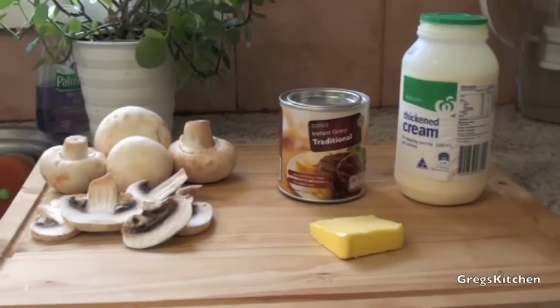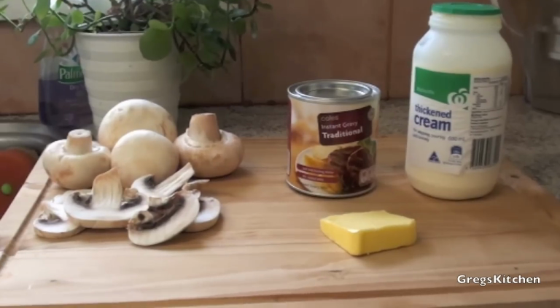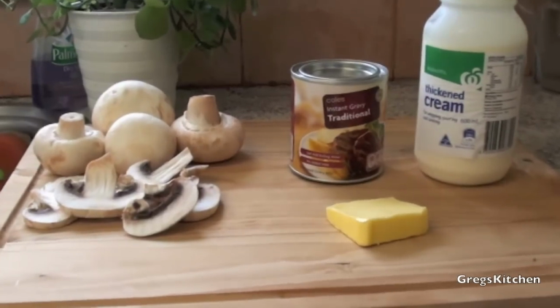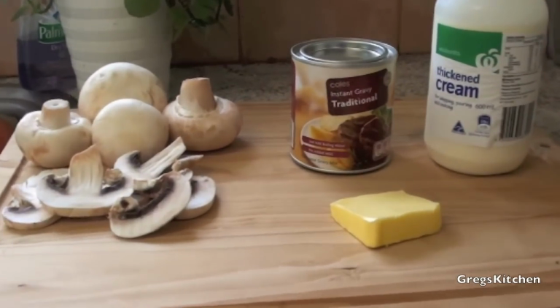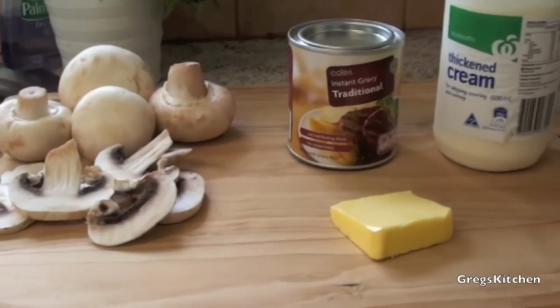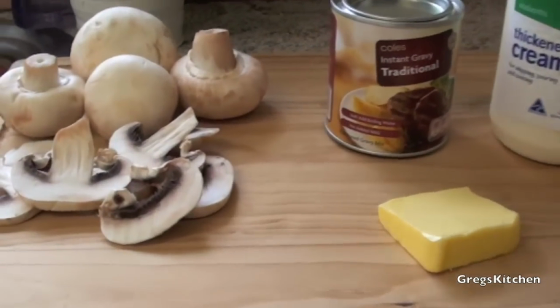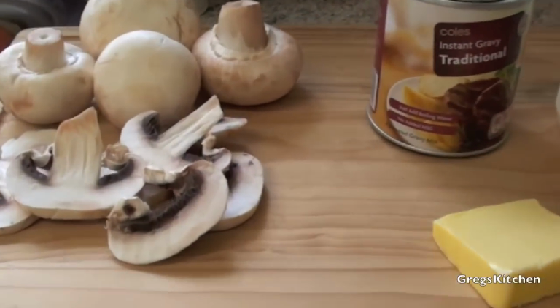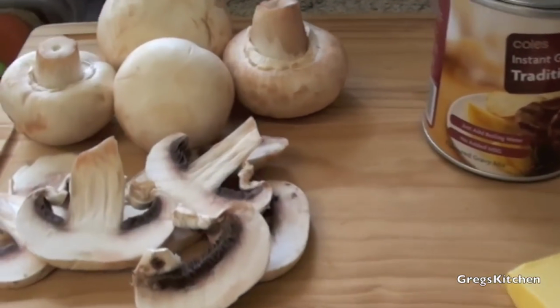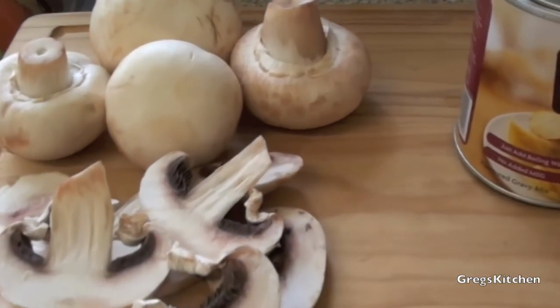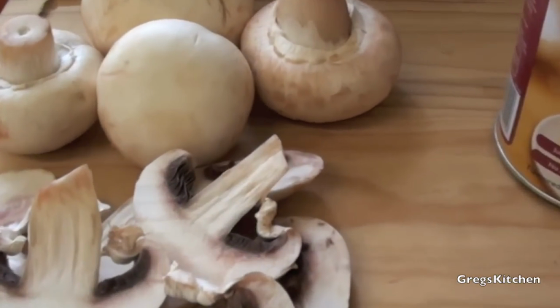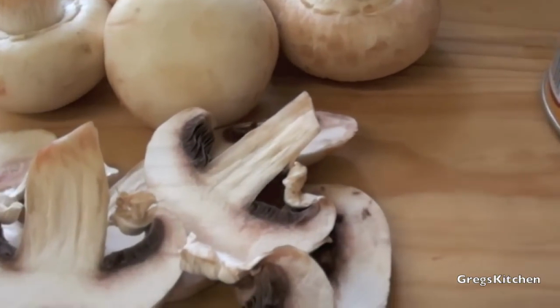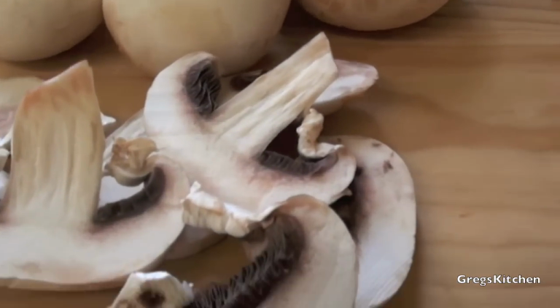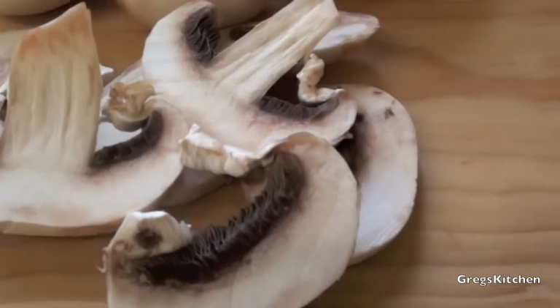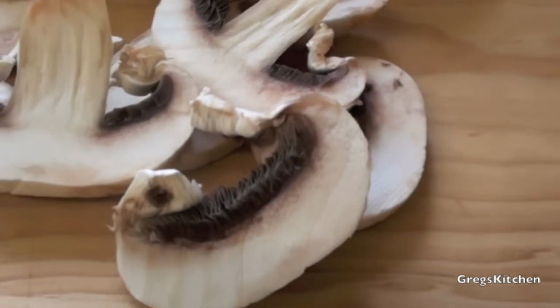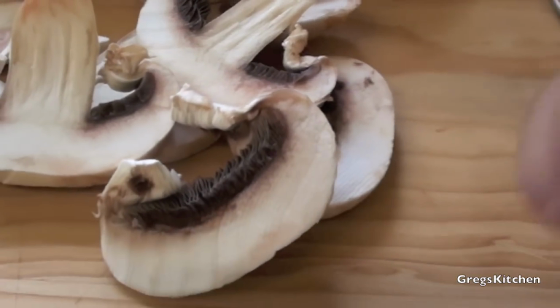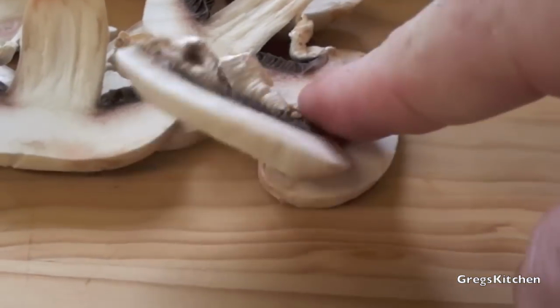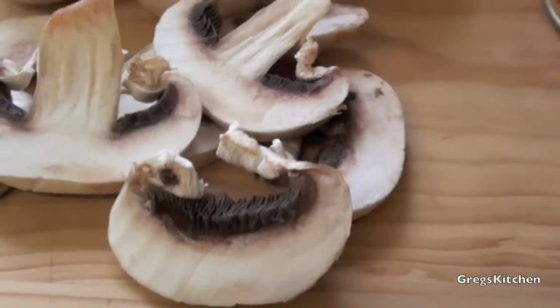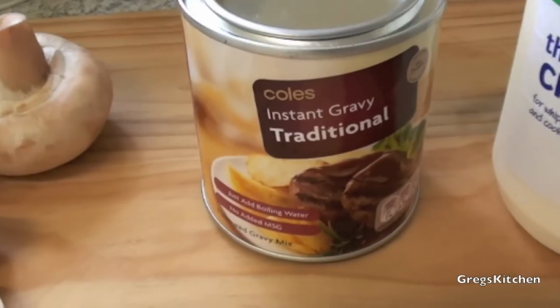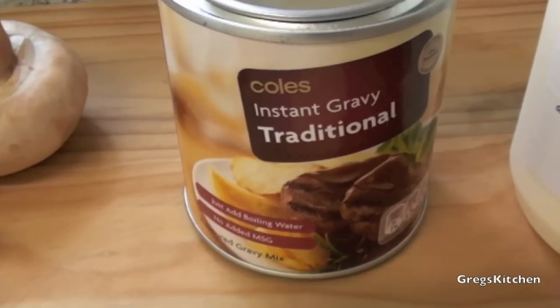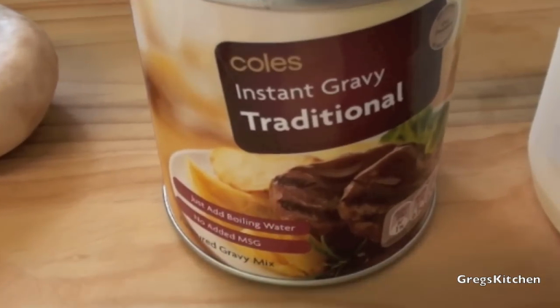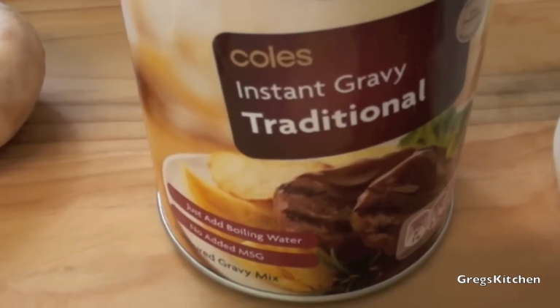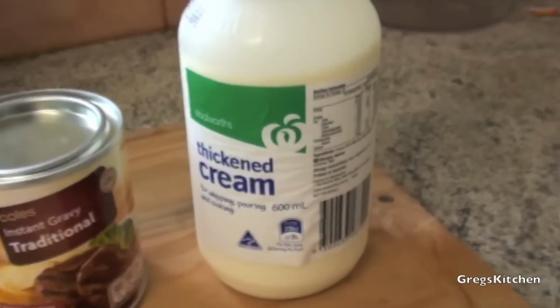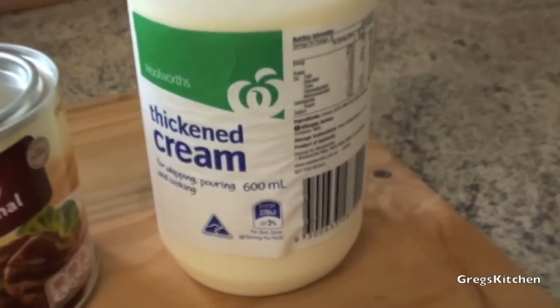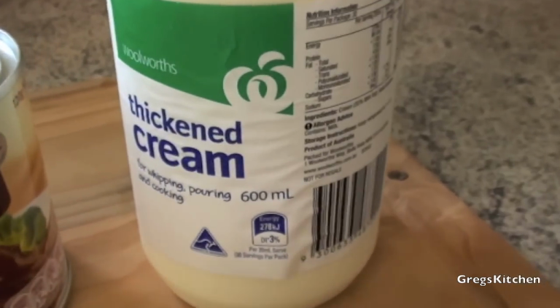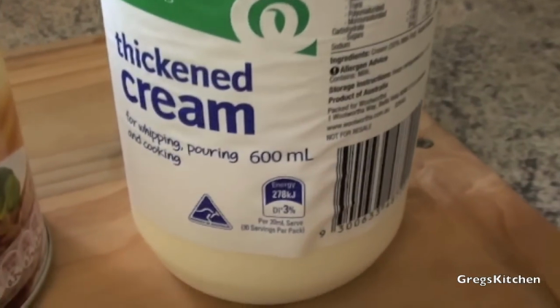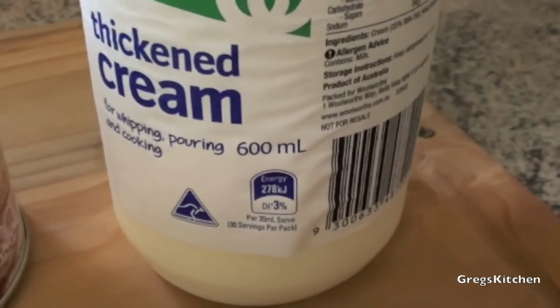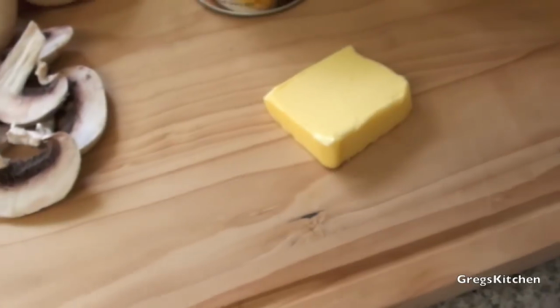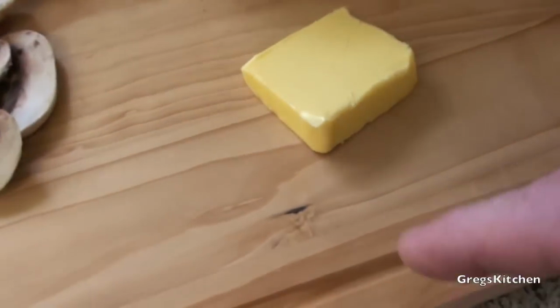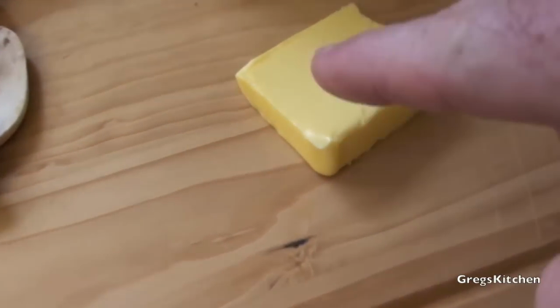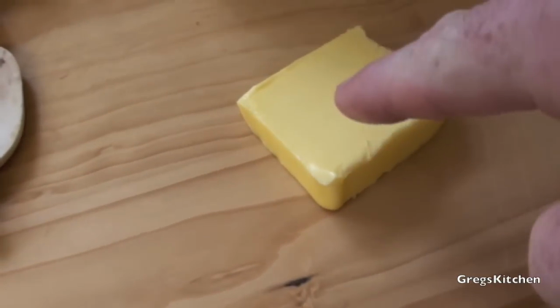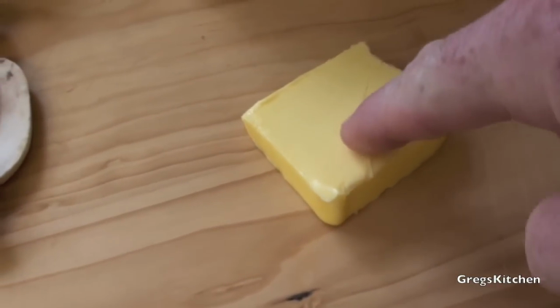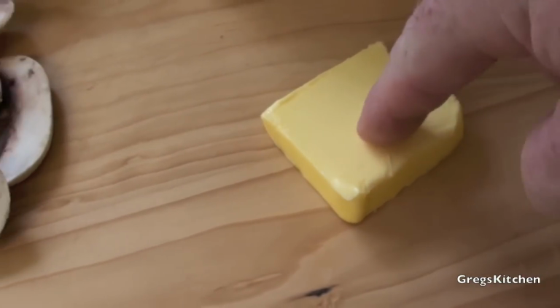Okay, well for this recipe, all you're going to need is some mushrooms, which you just cut into little pieces like that. Some instant gravy. Some cream. And of course, some butter.